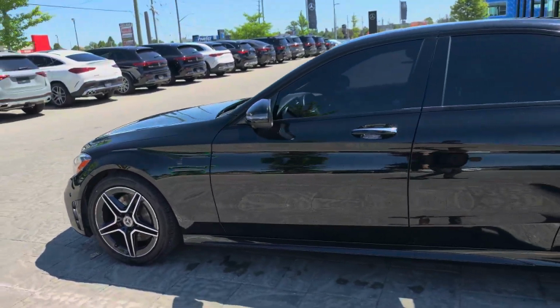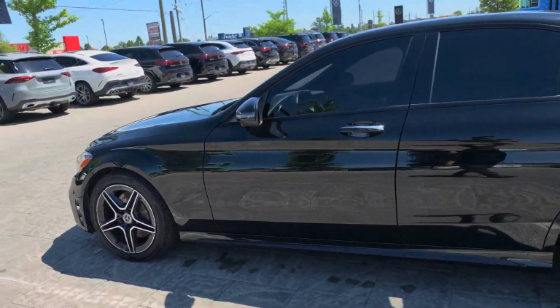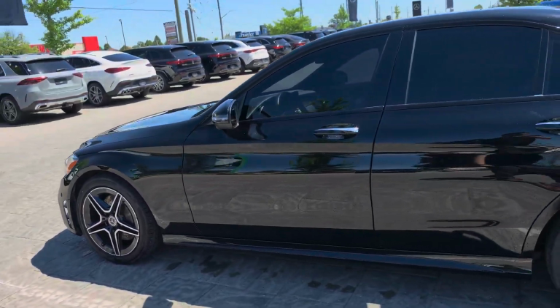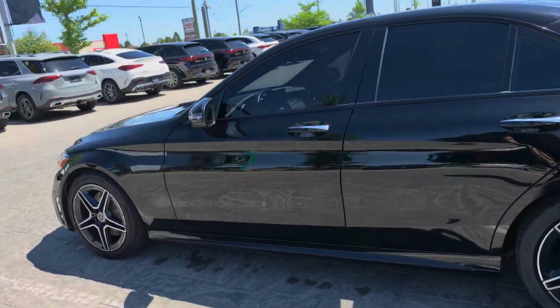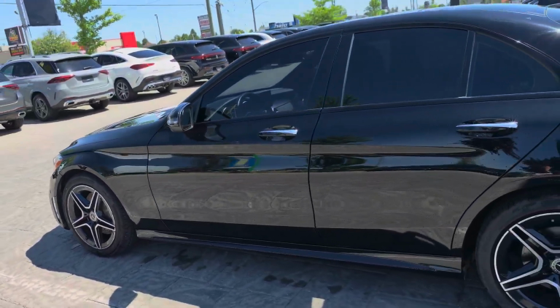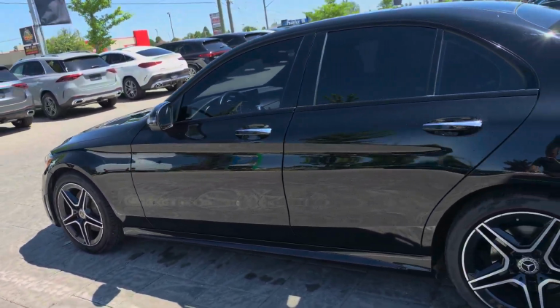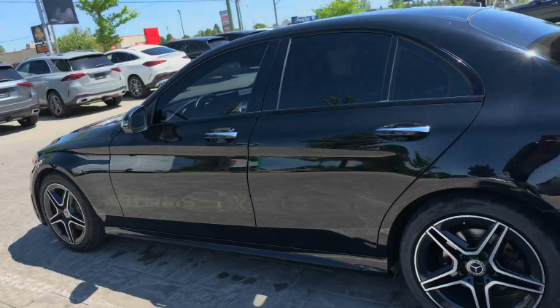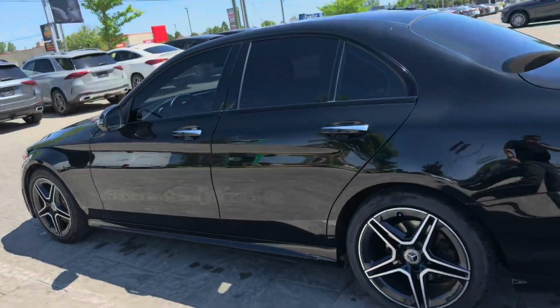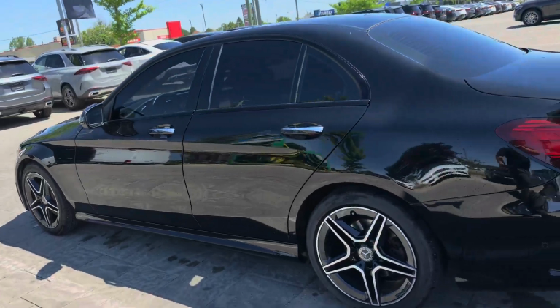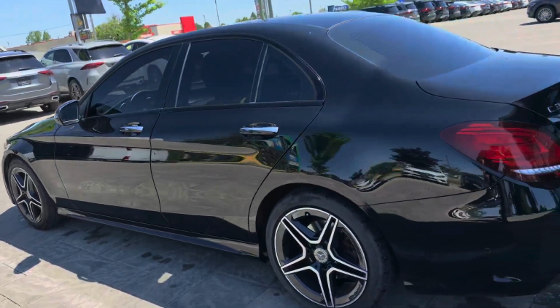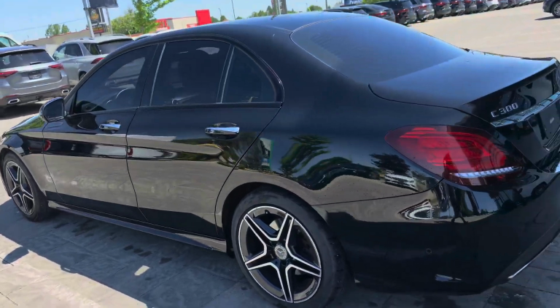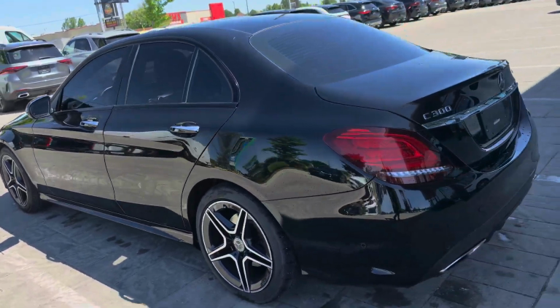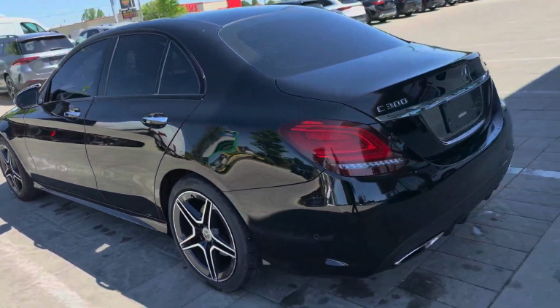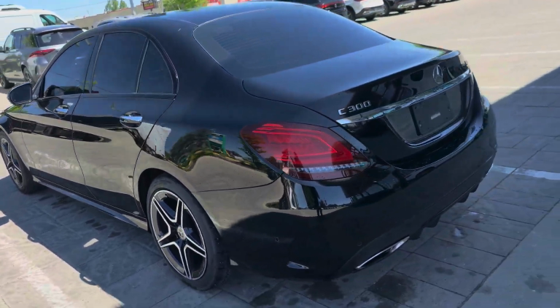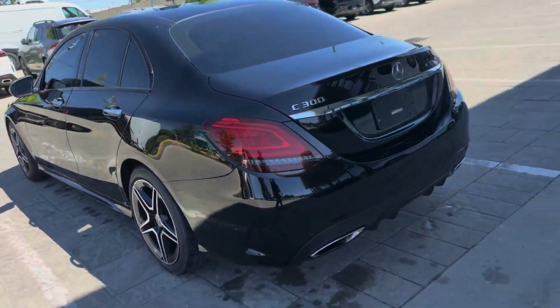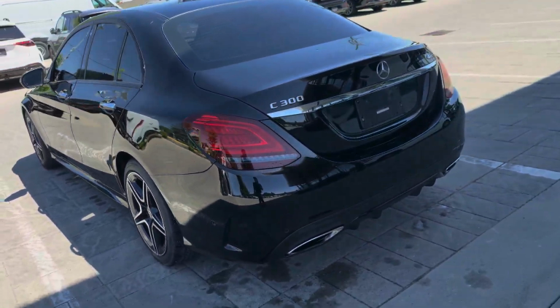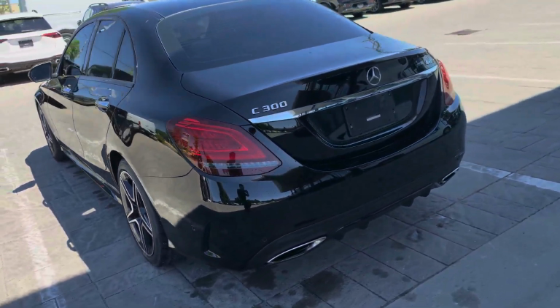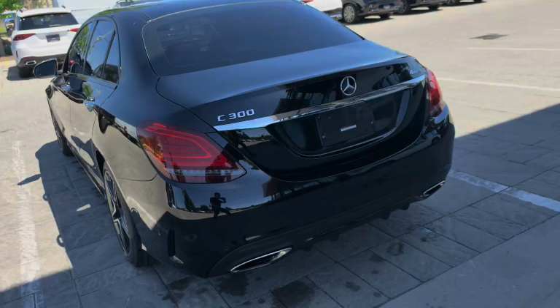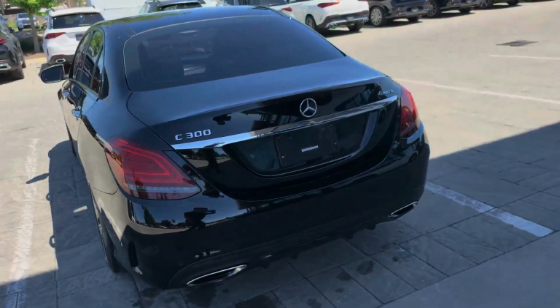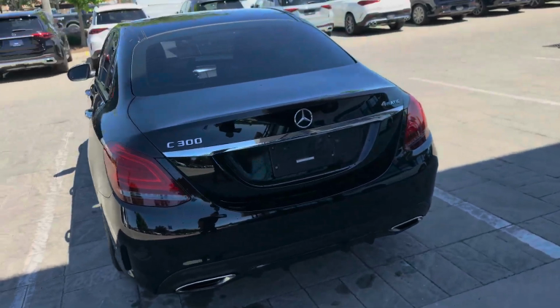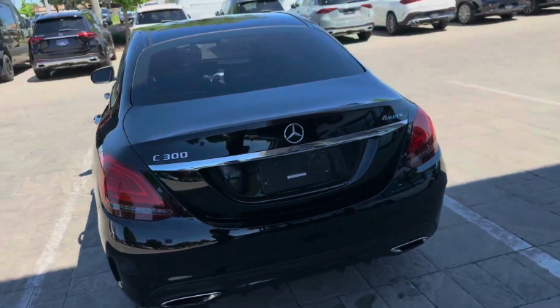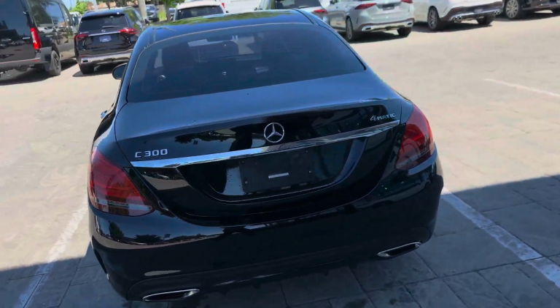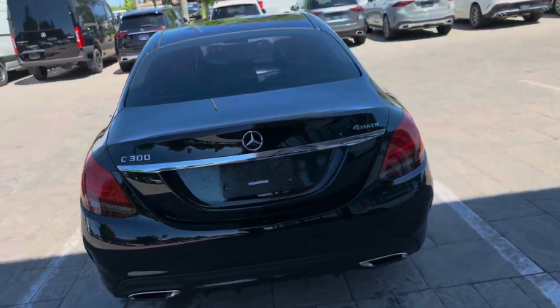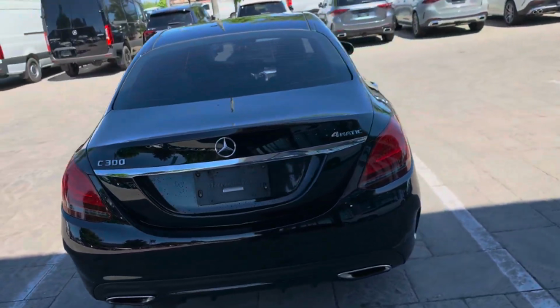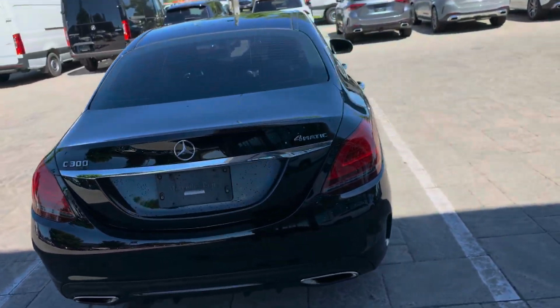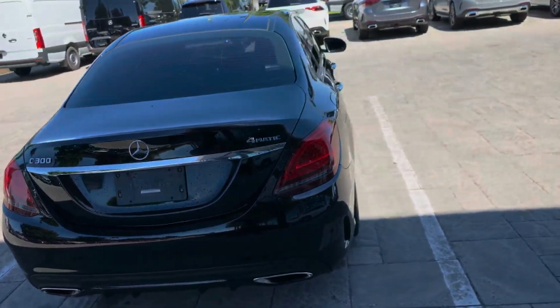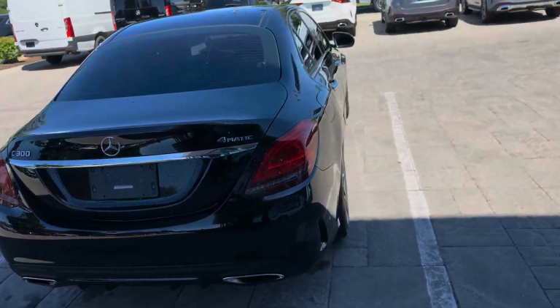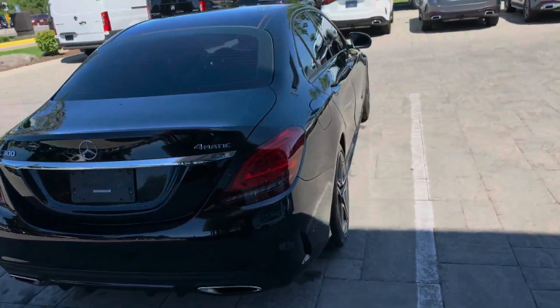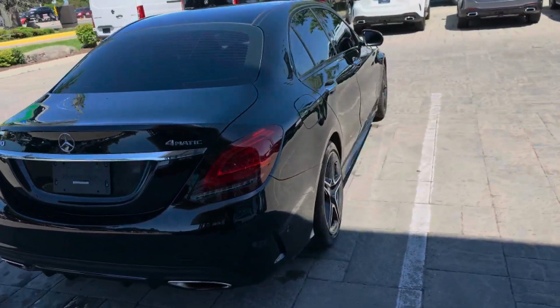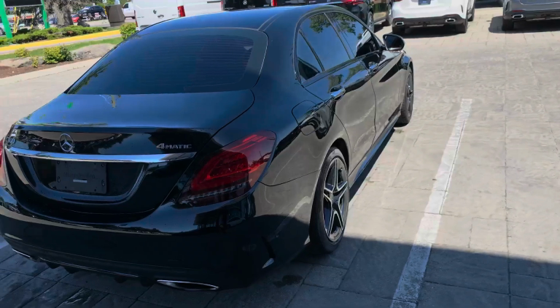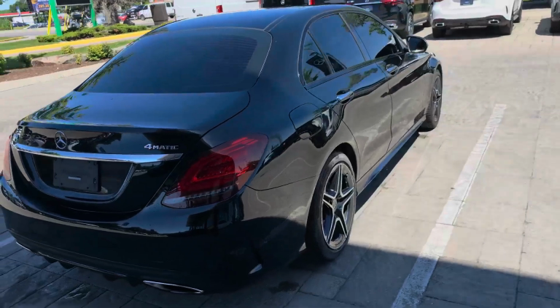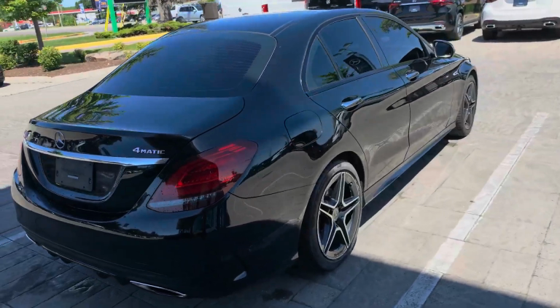You can see it's a black exterior and black interior. This vehicle has a Premium package, Premium Plus package, Night package, and the Intelligent Drive package.